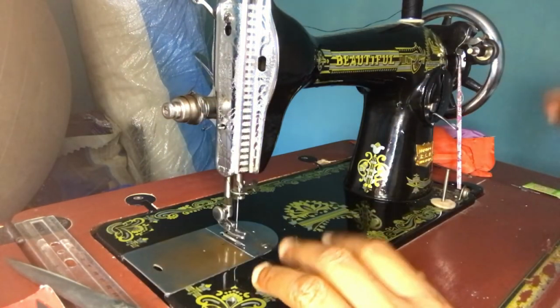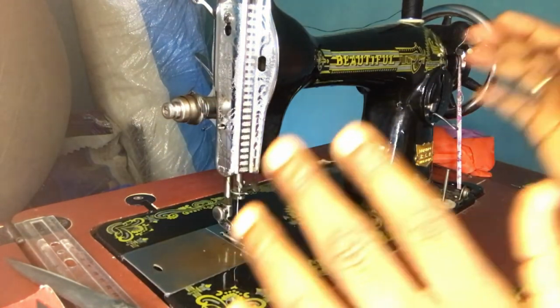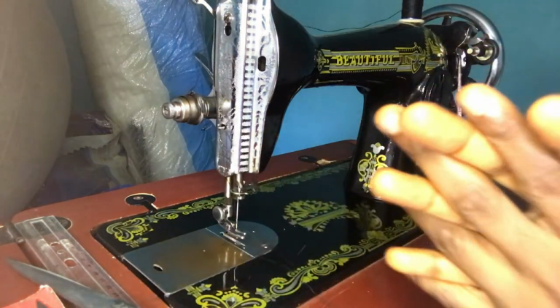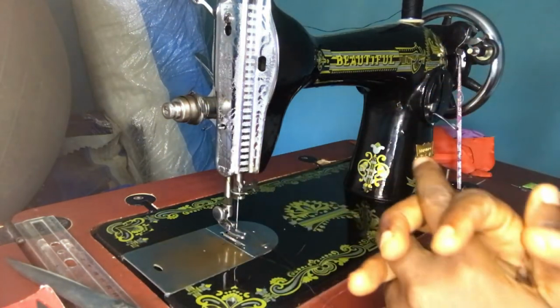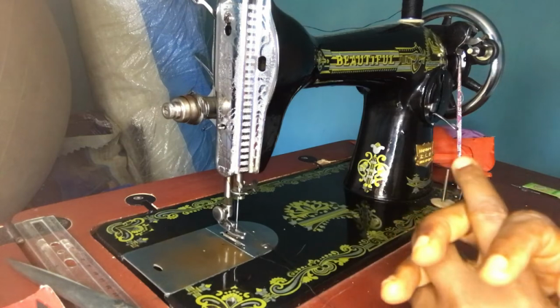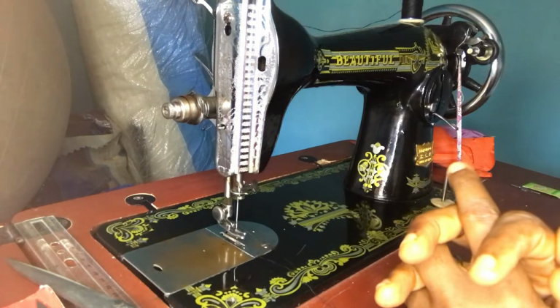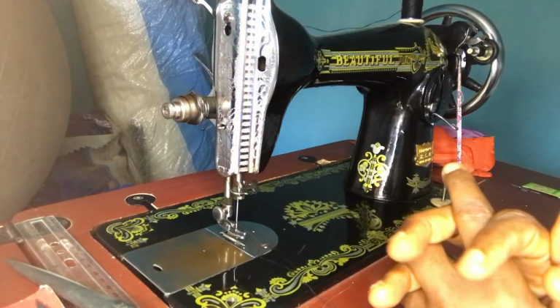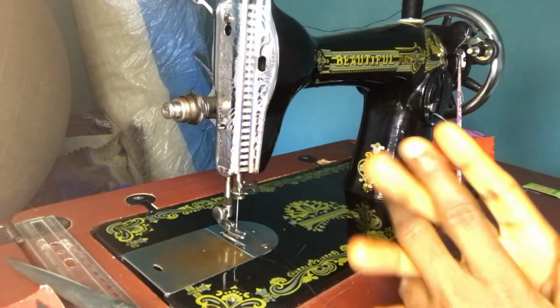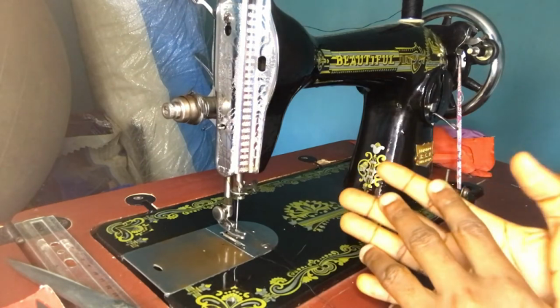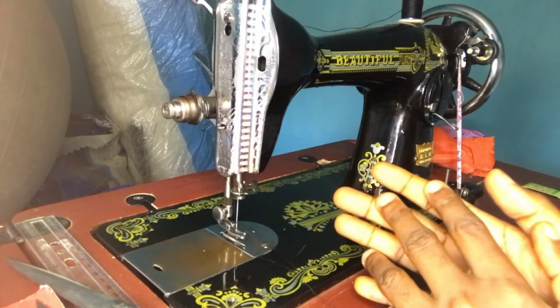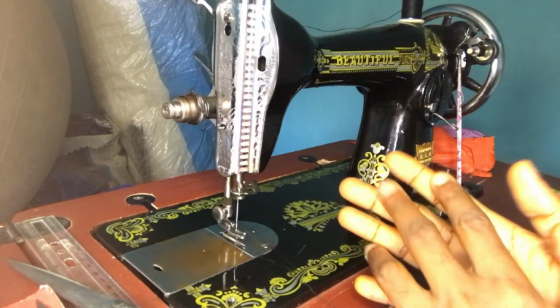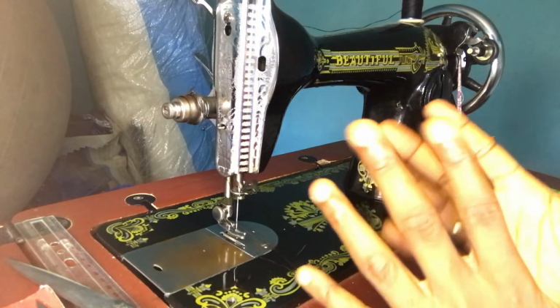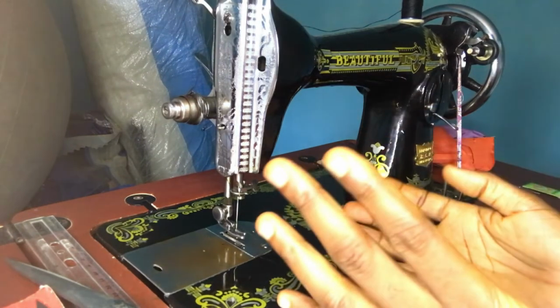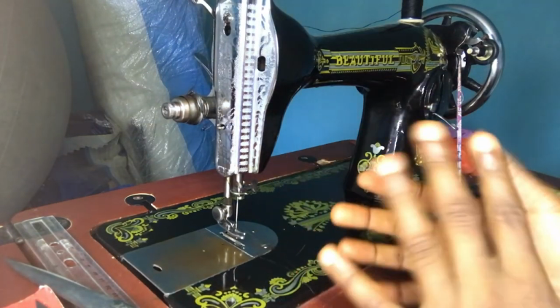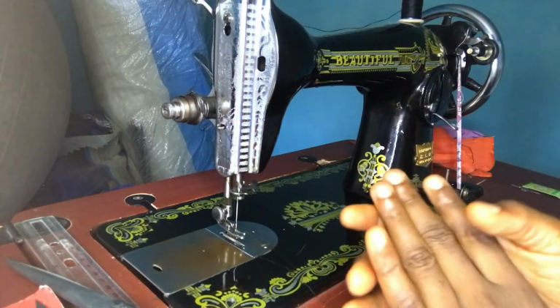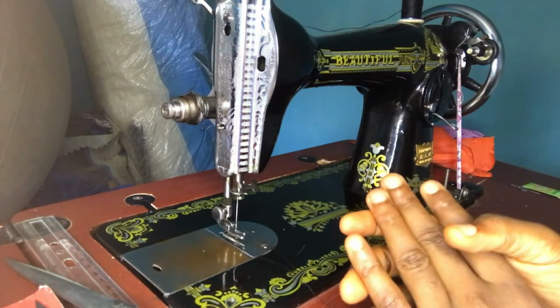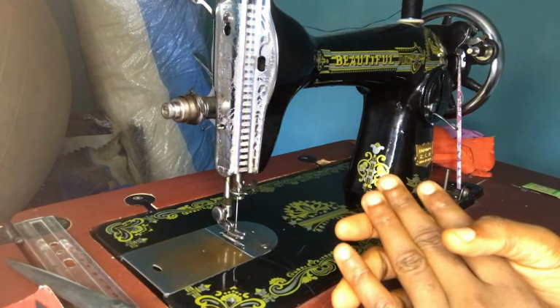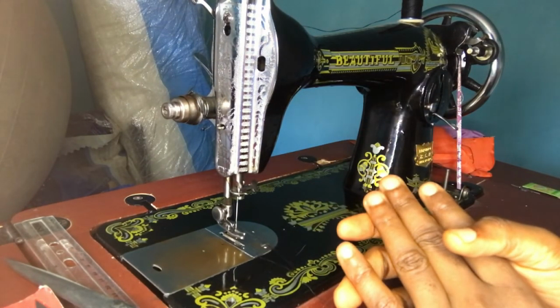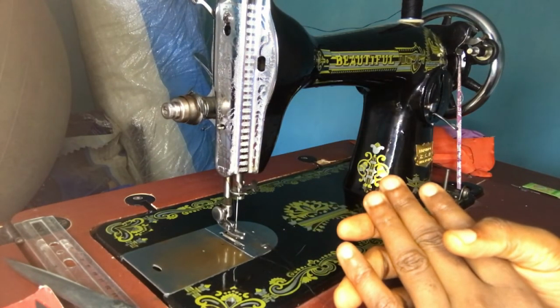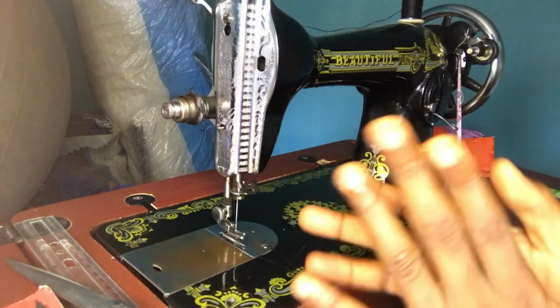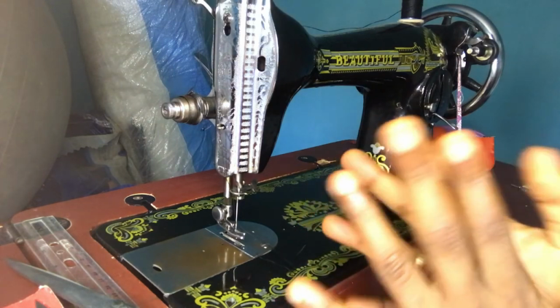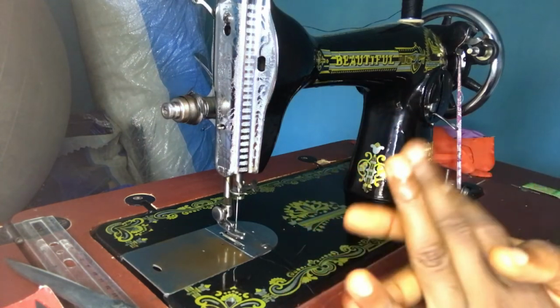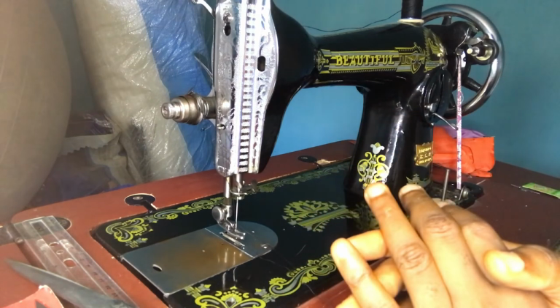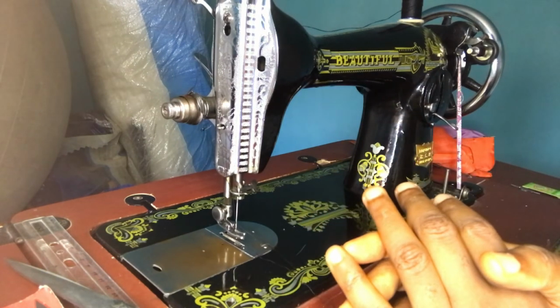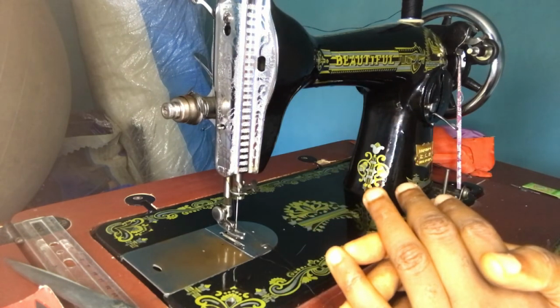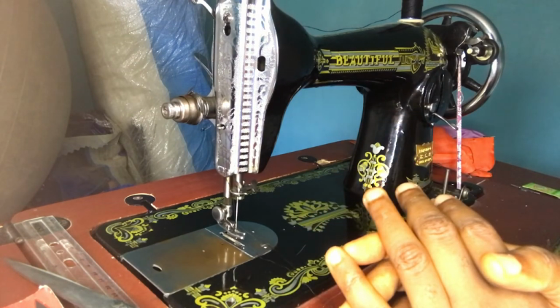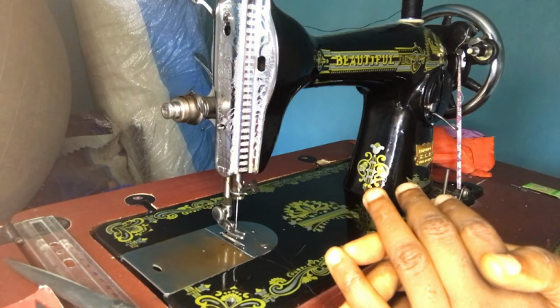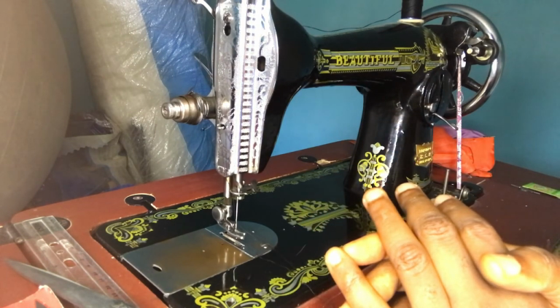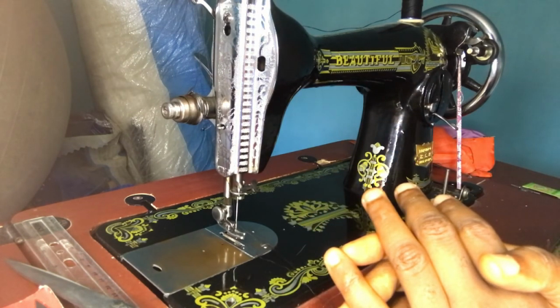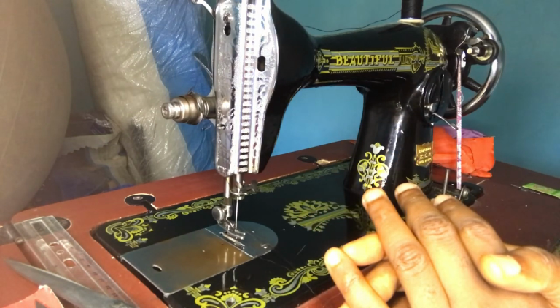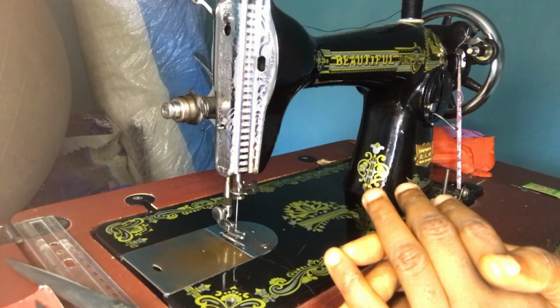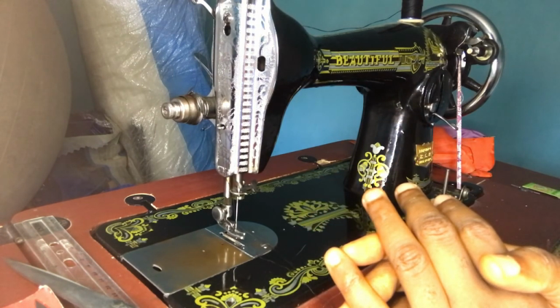Thank you for watching today's accessories overview. In subsequent videos I'll be showing you more things about the sewing machine. Thank you so much, have a nice day.